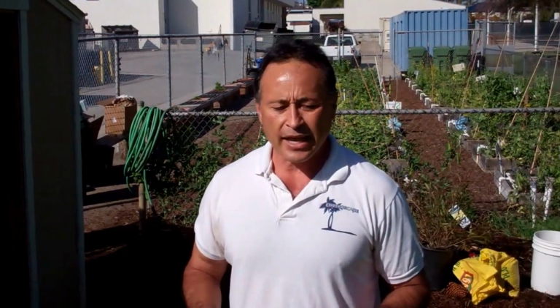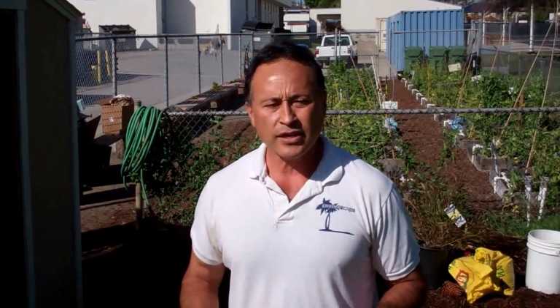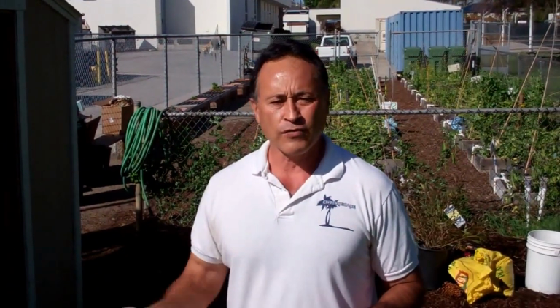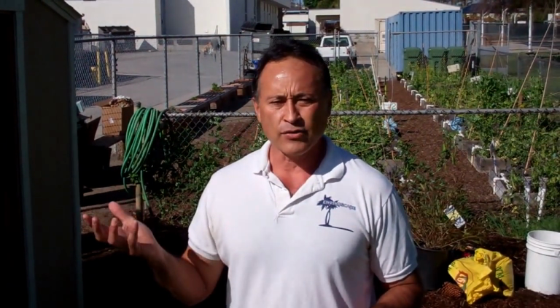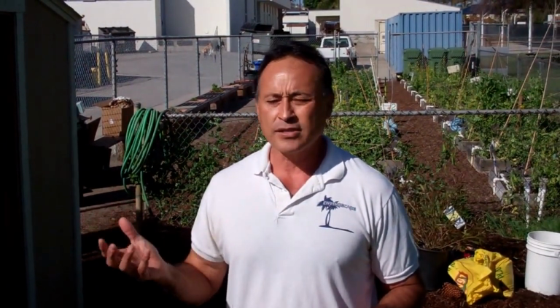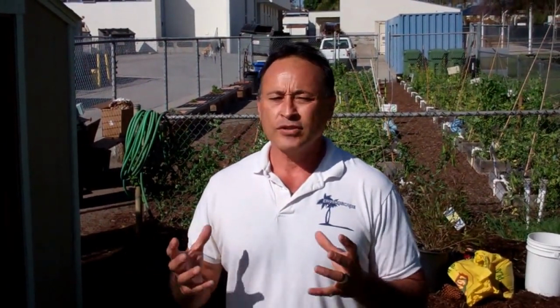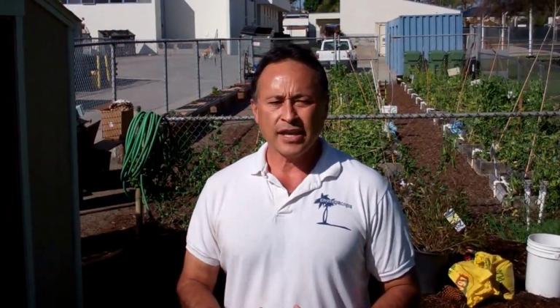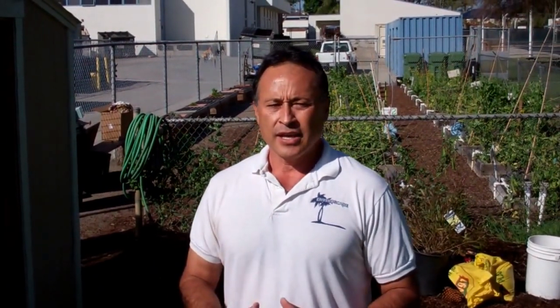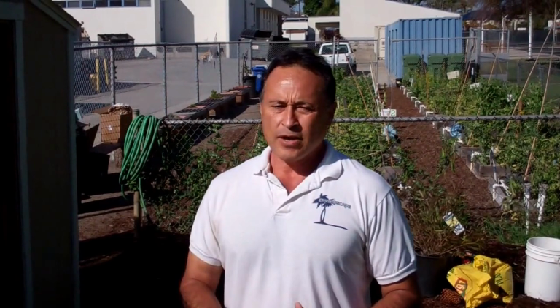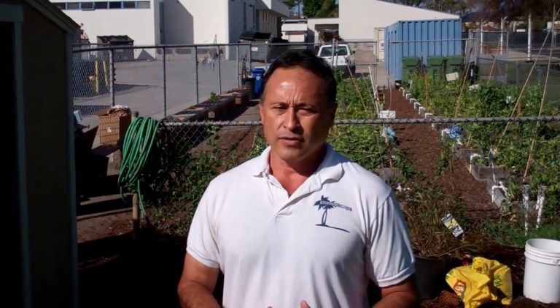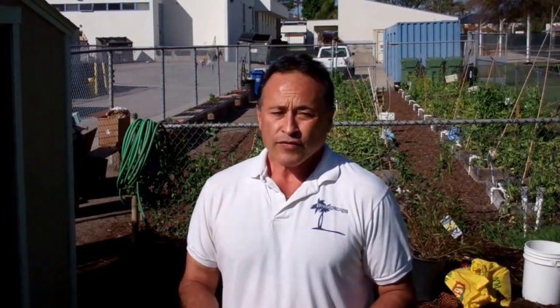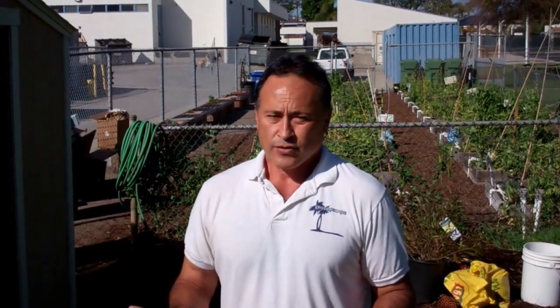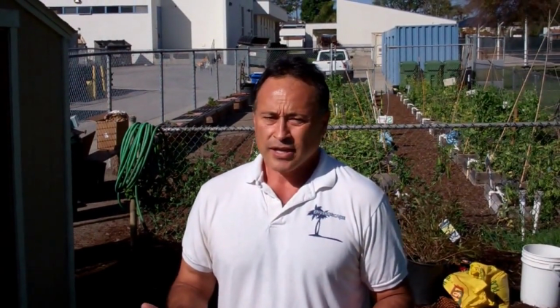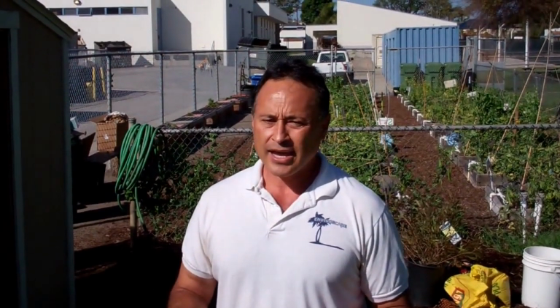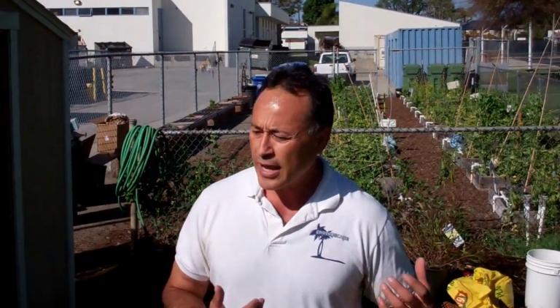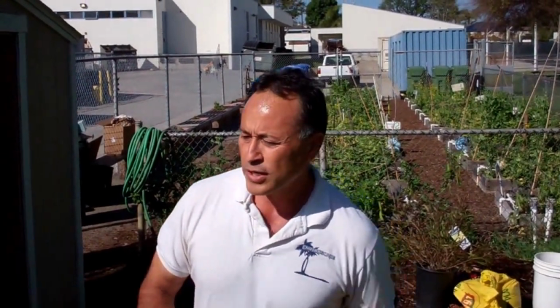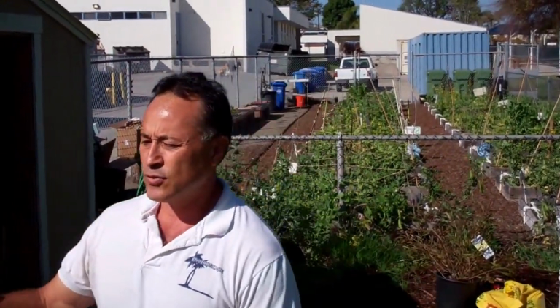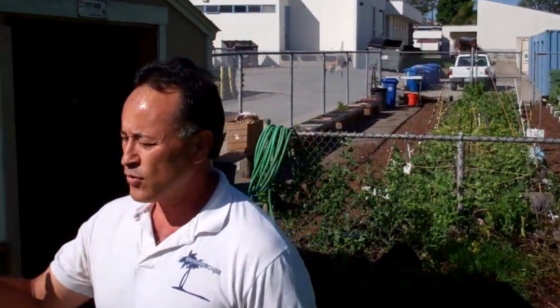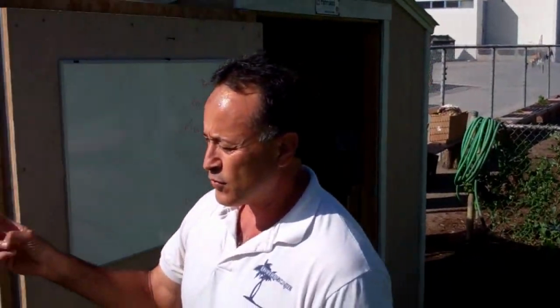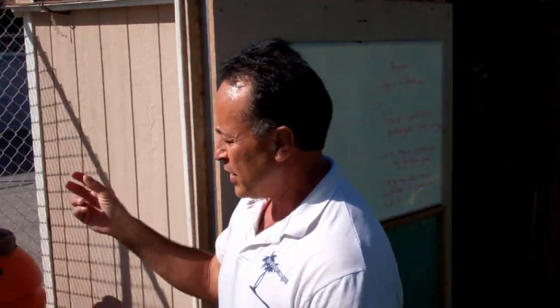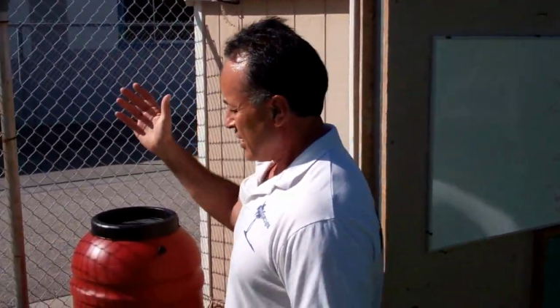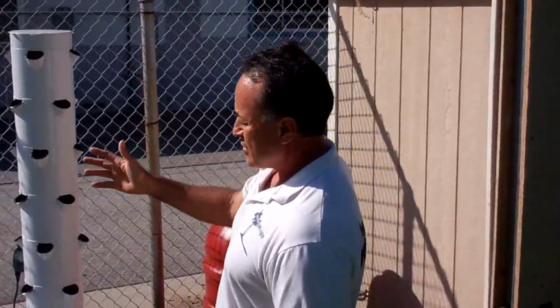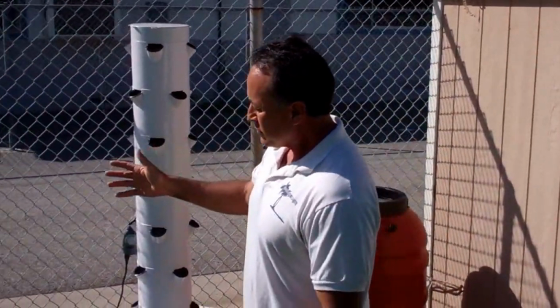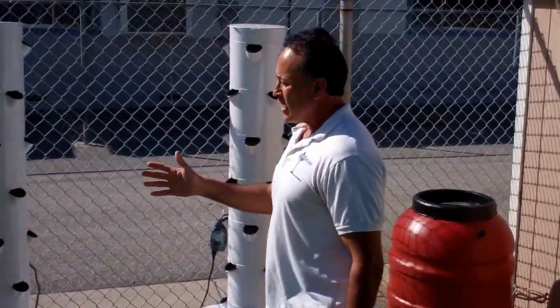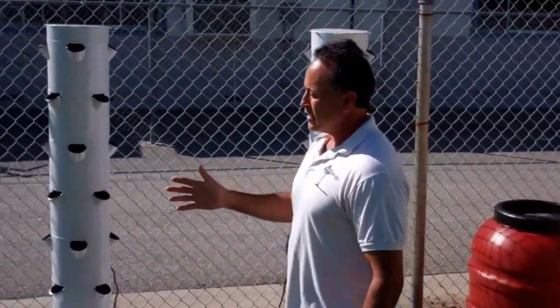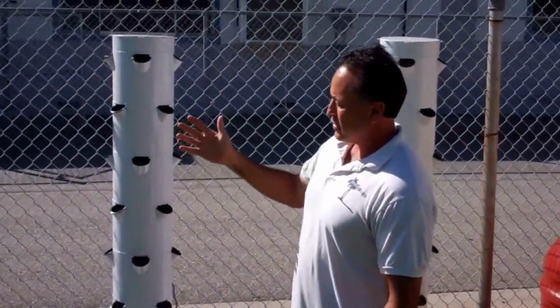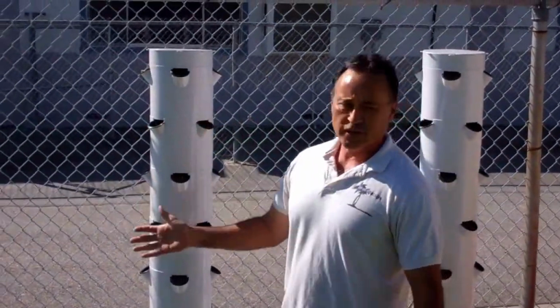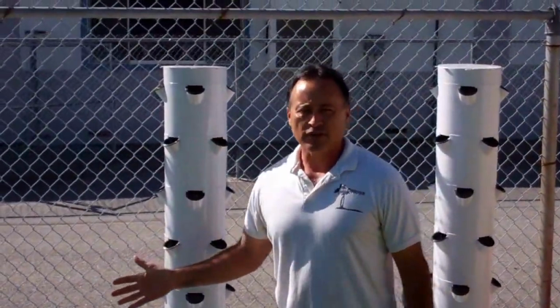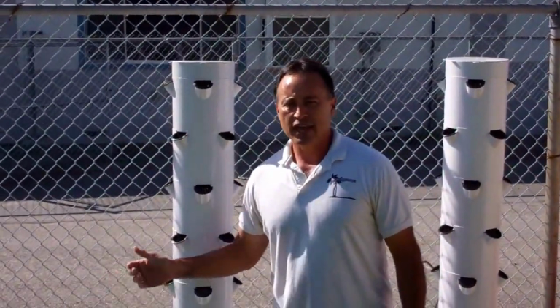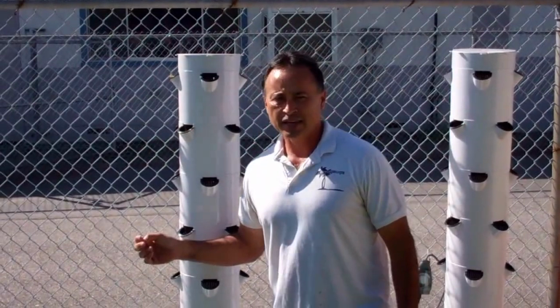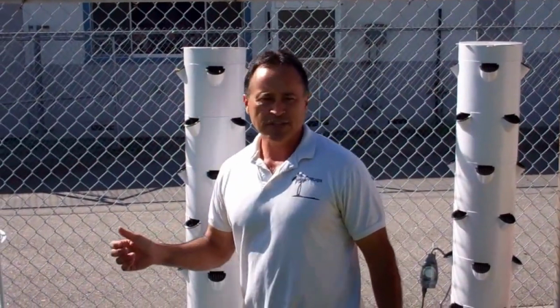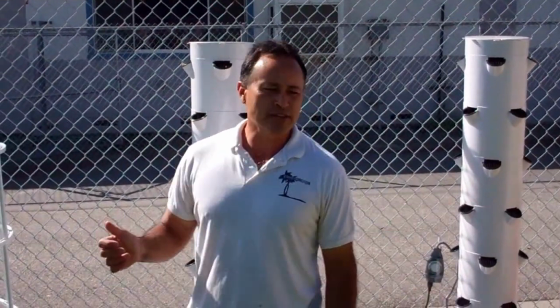They actually created it to grow food in outer space. Well, Disneyland, Epcot World, earthified it so to speak. And so now we're bringing it to a school here in Redondo Beach. These are called vertical gardens, and we just installed them.